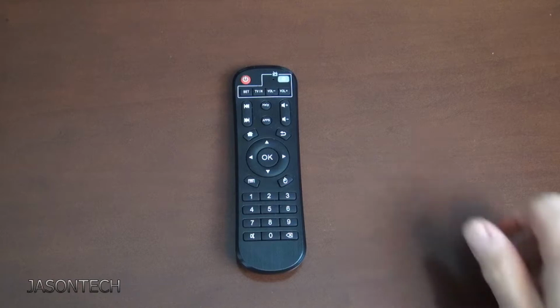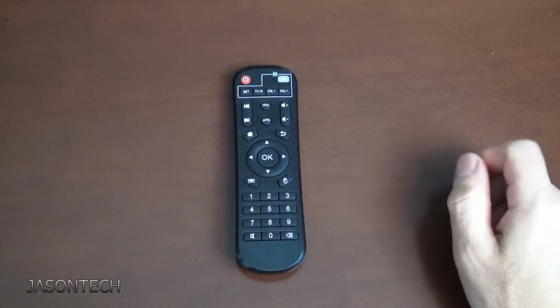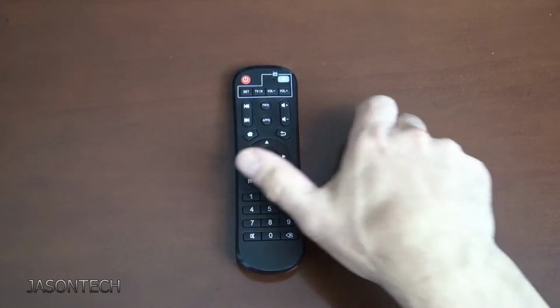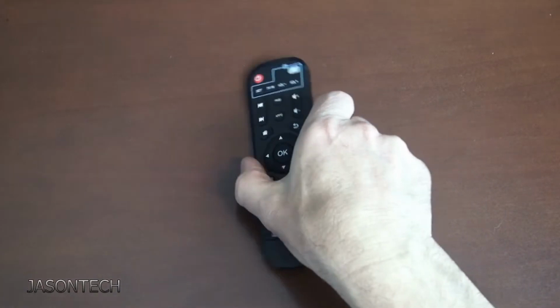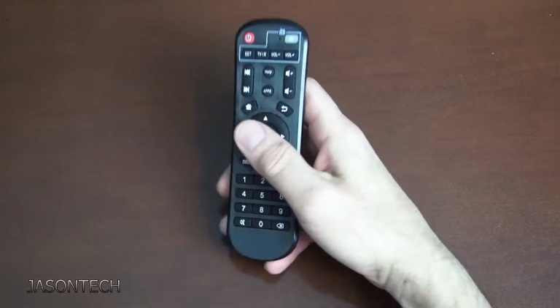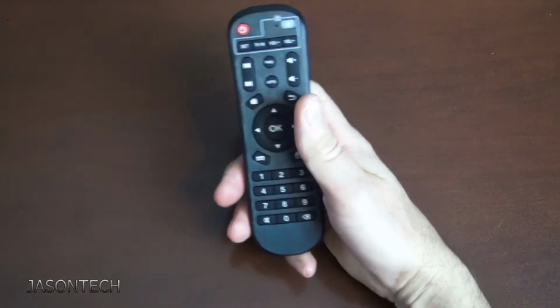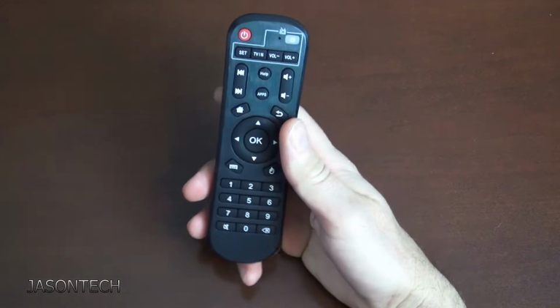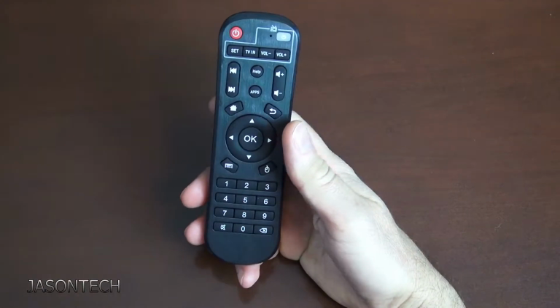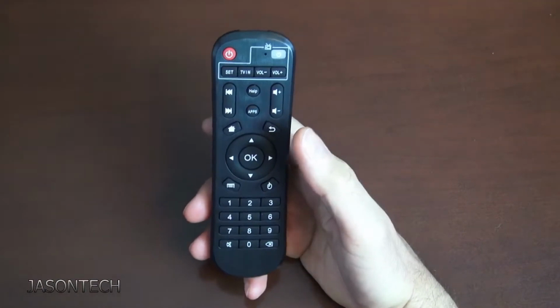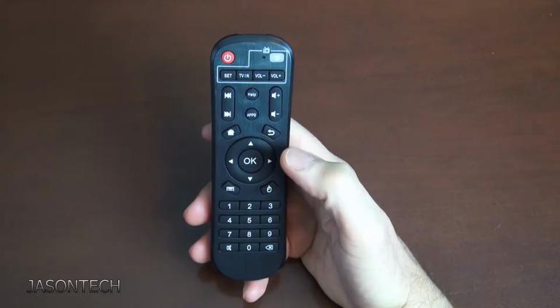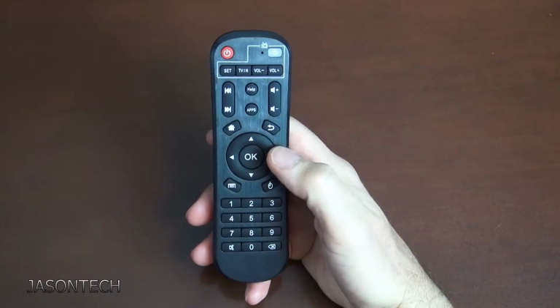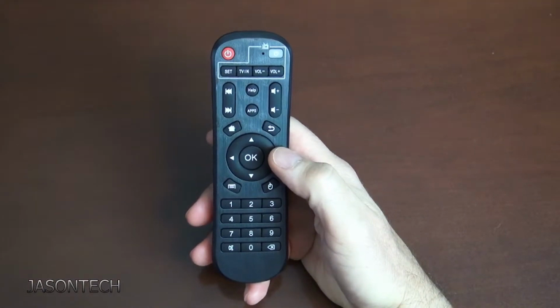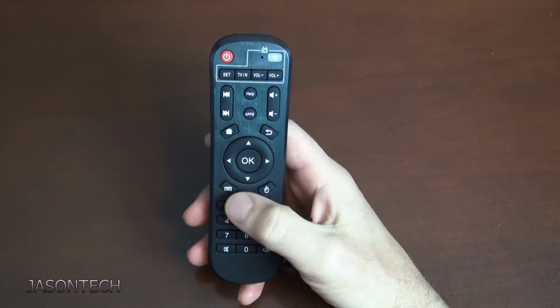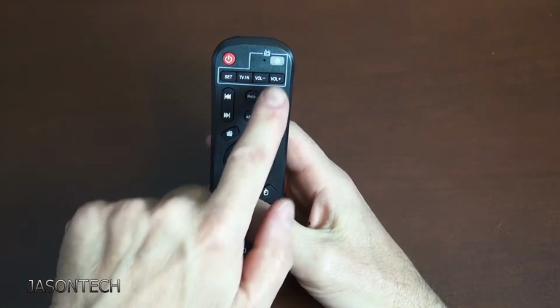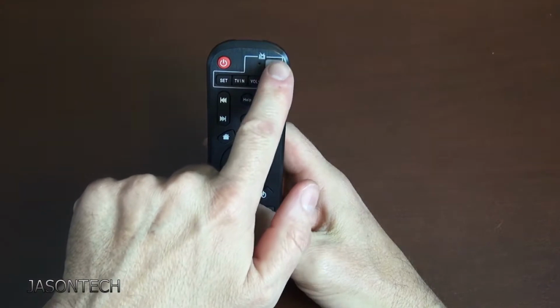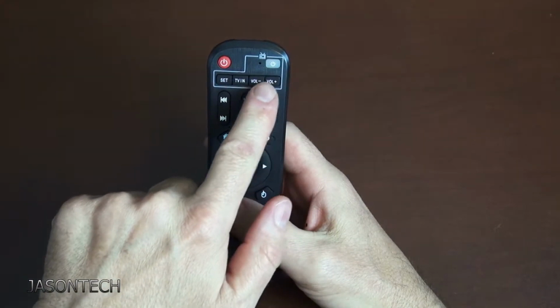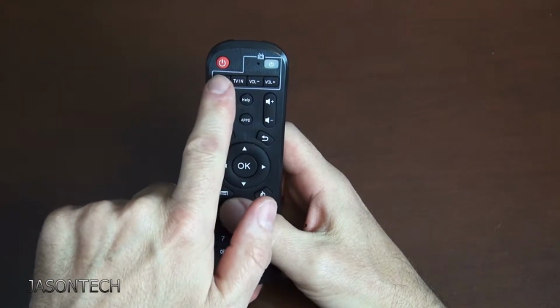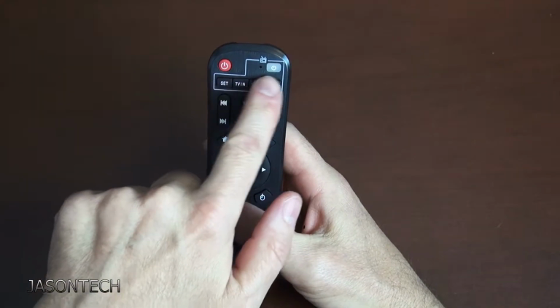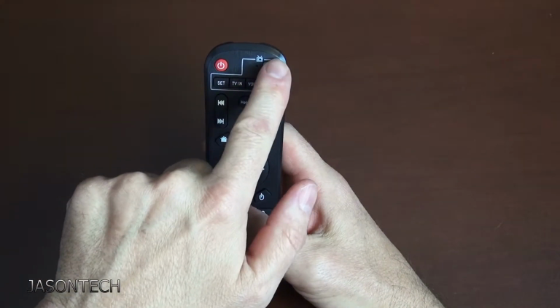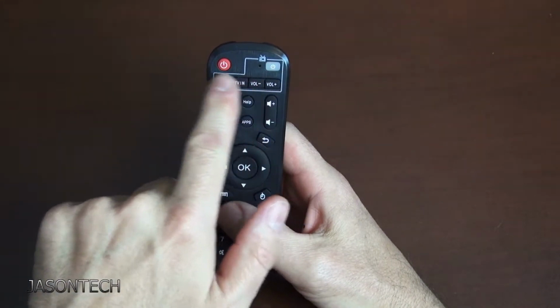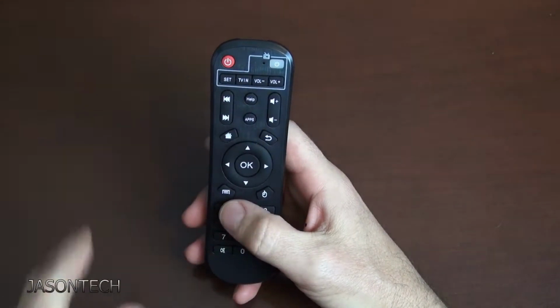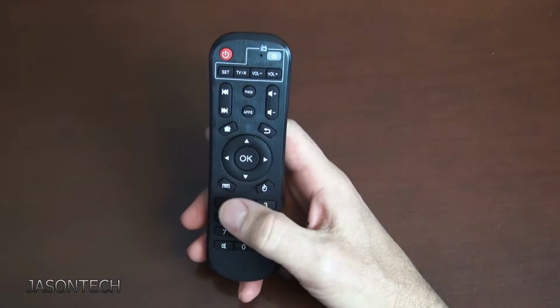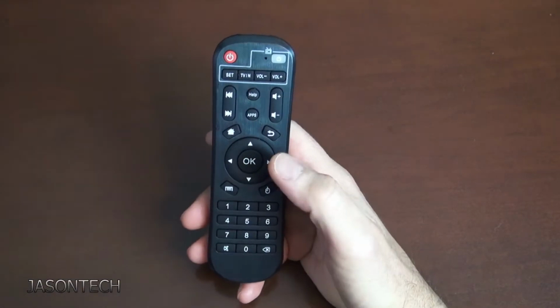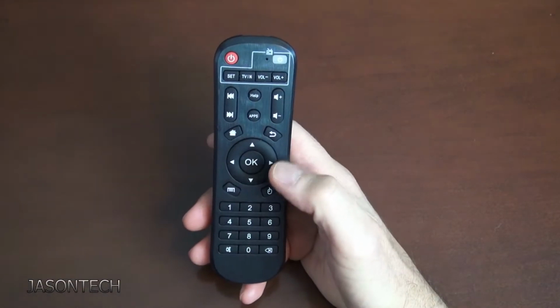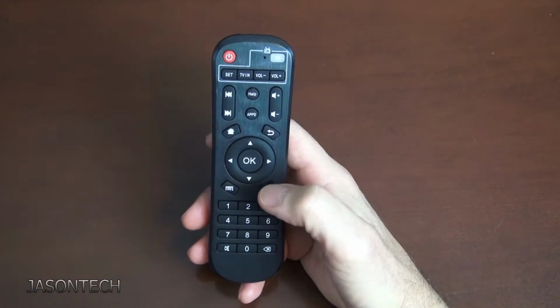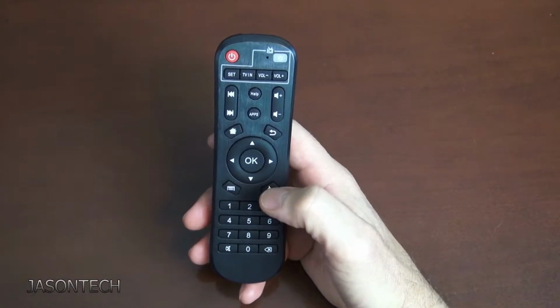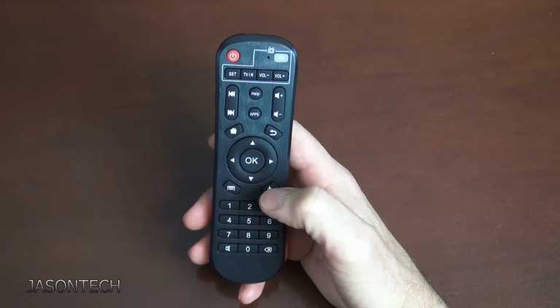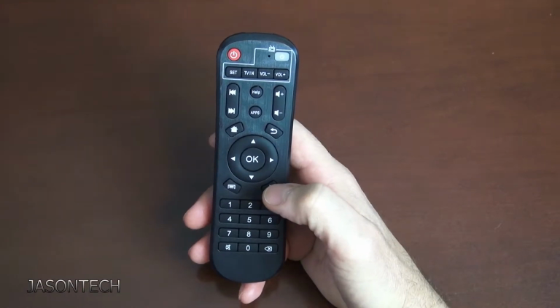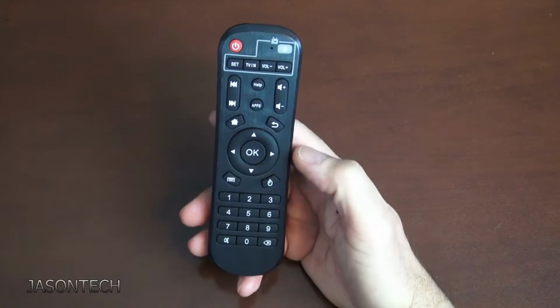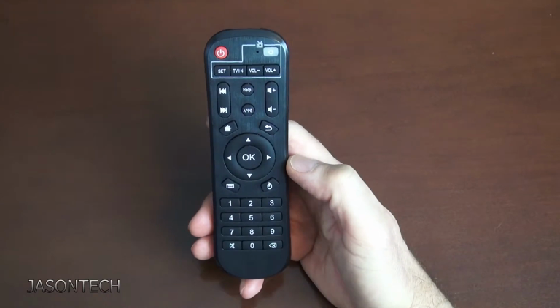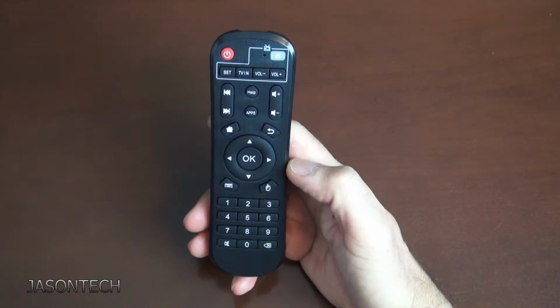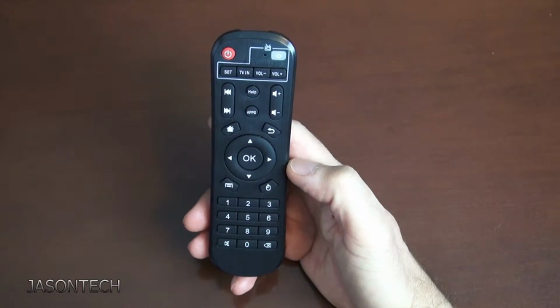Hey everyone, I'm Jason and in today's video I'm going to show you how to program these buttons right here to control your TV from your Tangler X5 Android box.